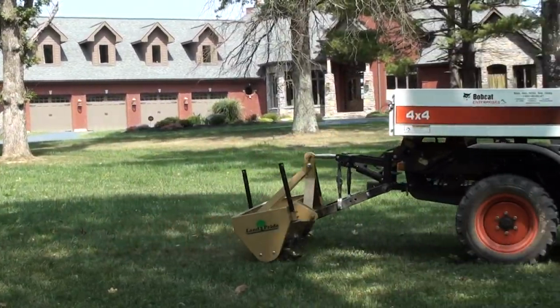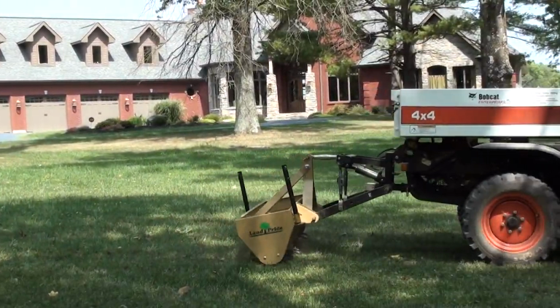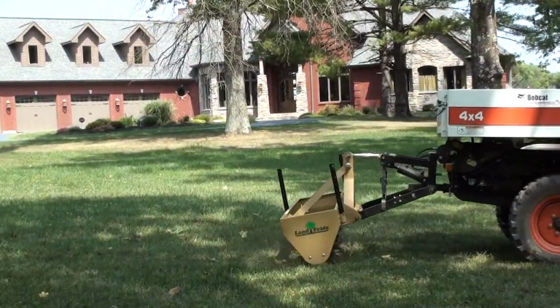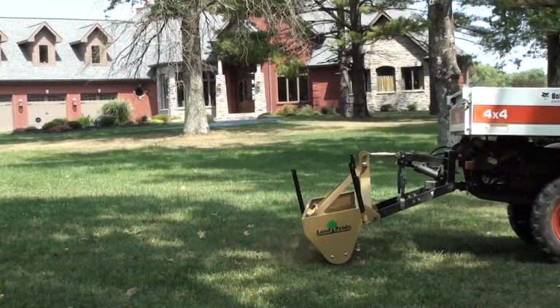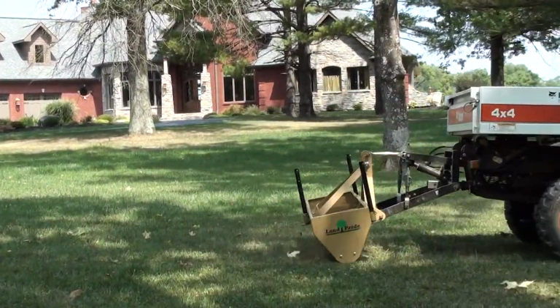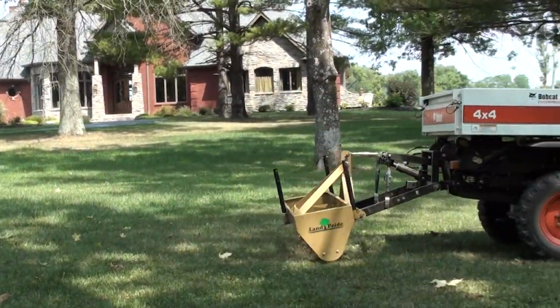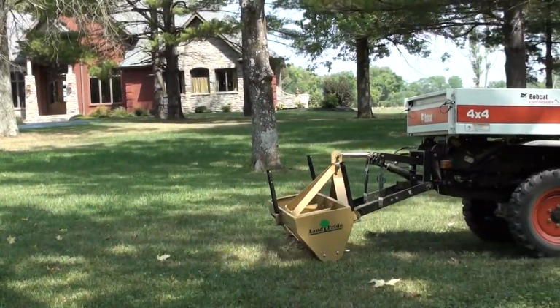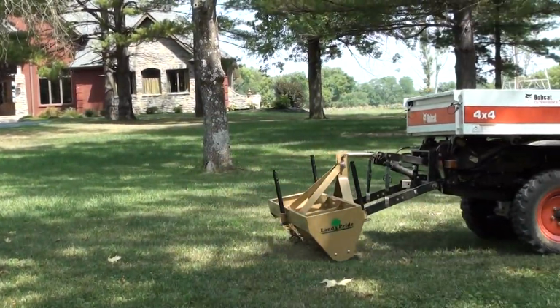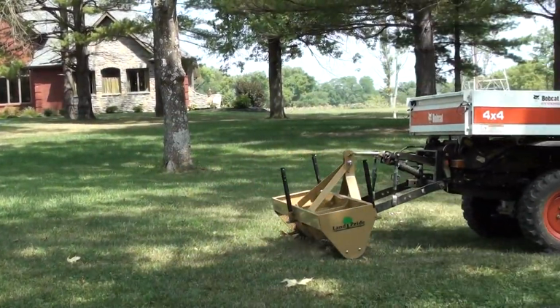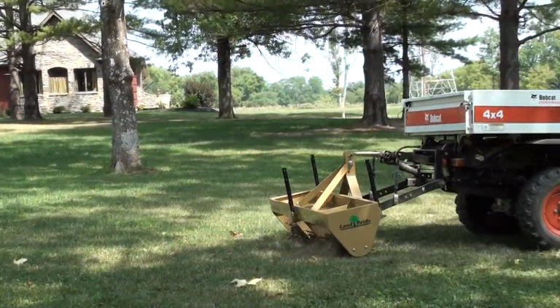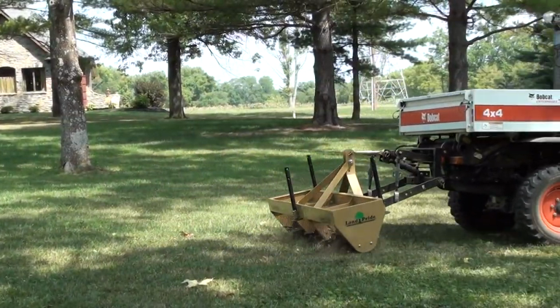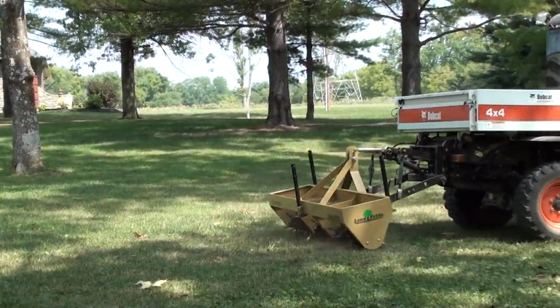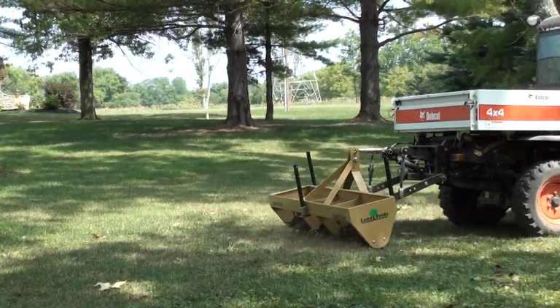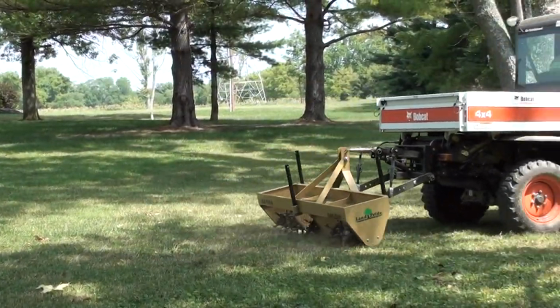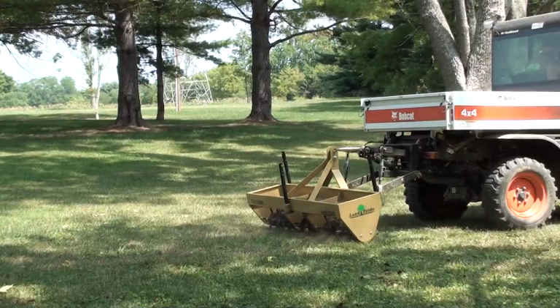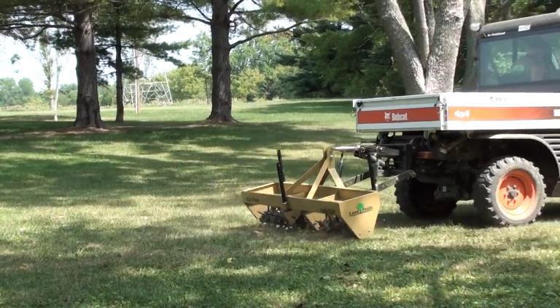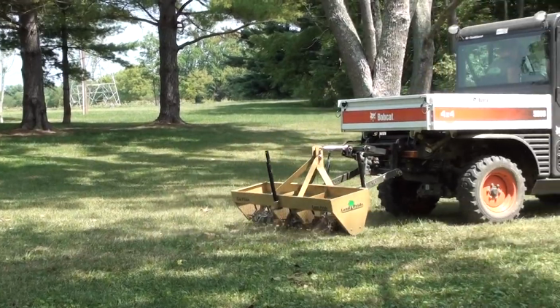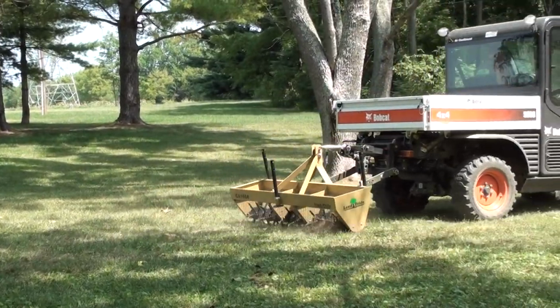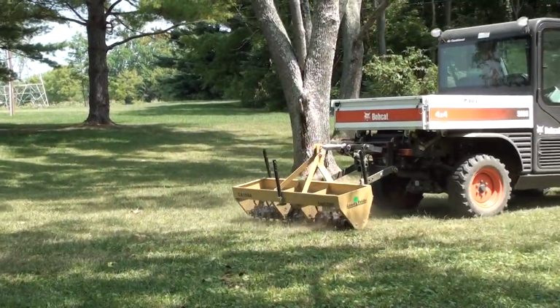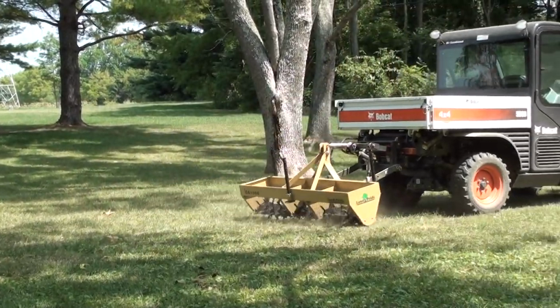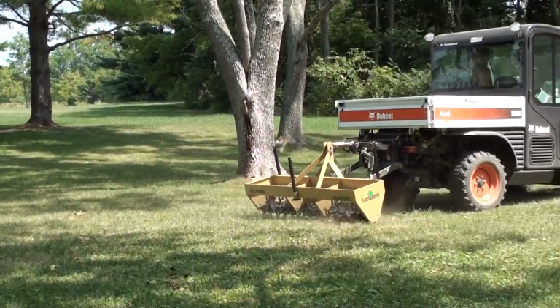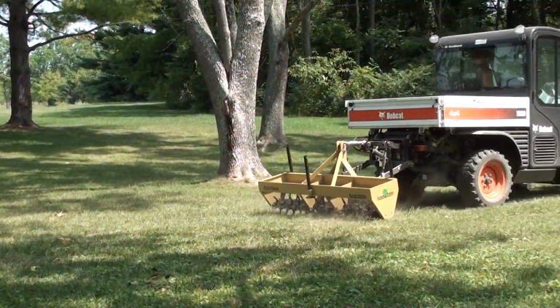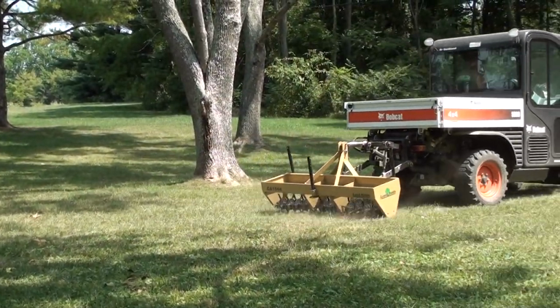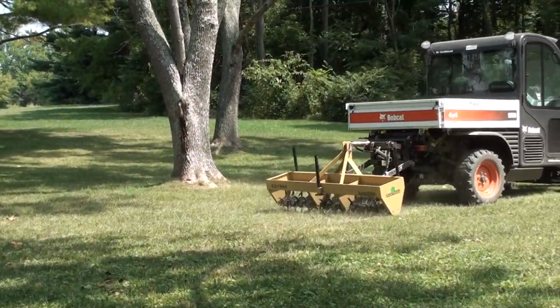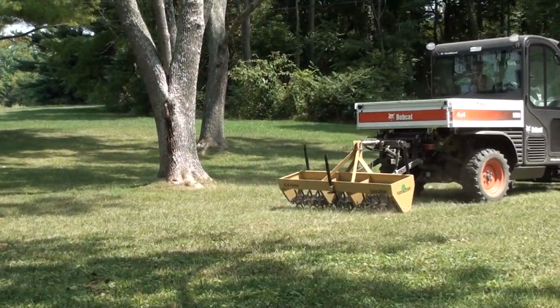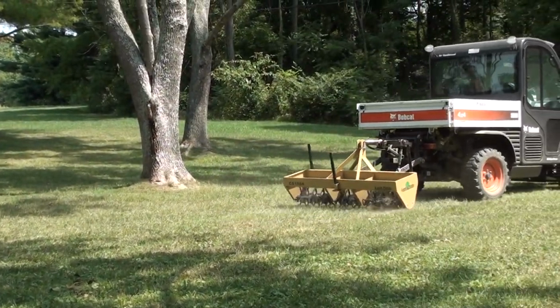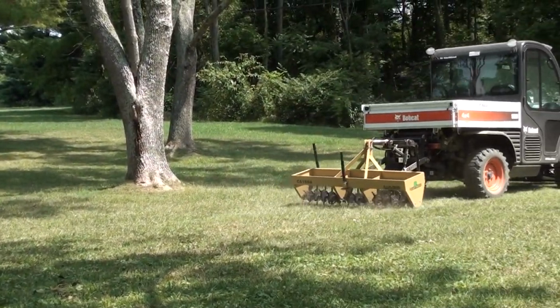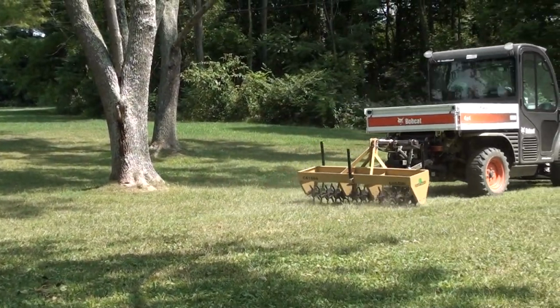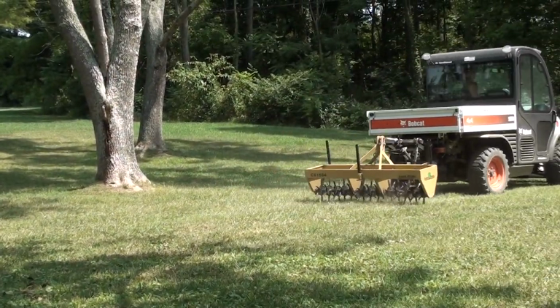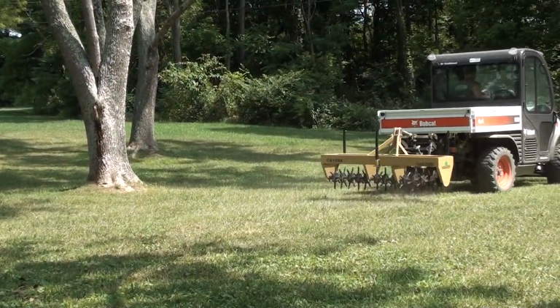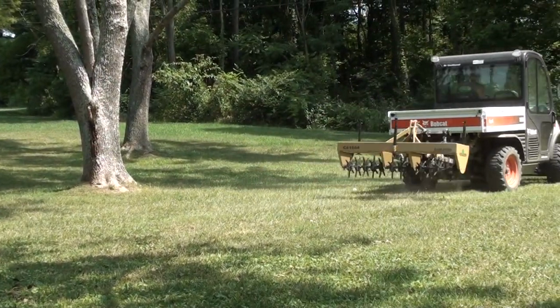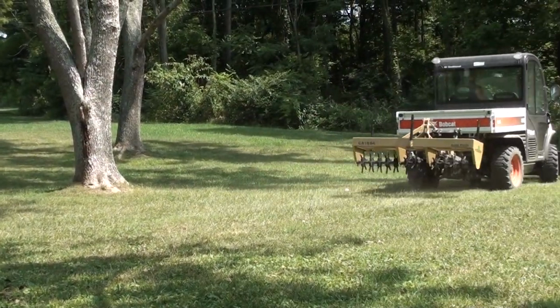With the hydraulic down pressure available to the Farm Boy HD, no weights need to be placed on the aerator, increasing efficiency while retaining performance.